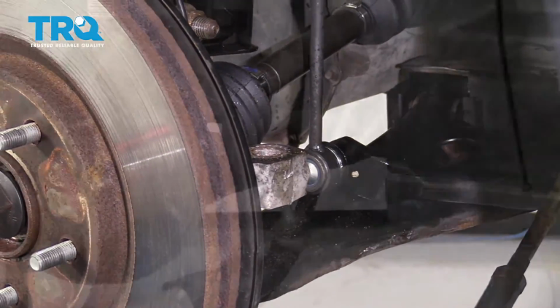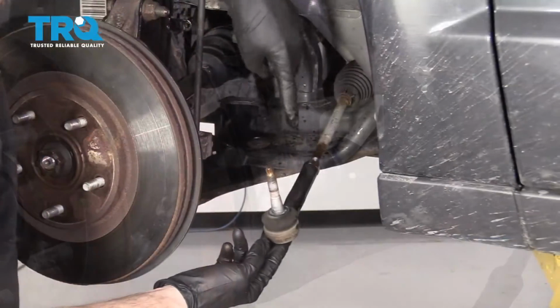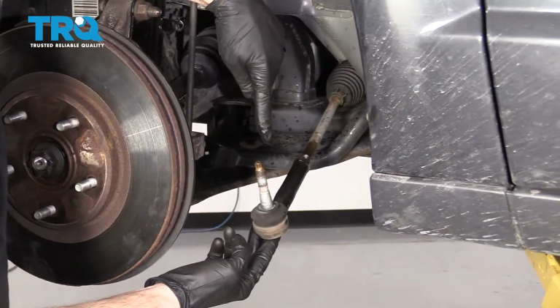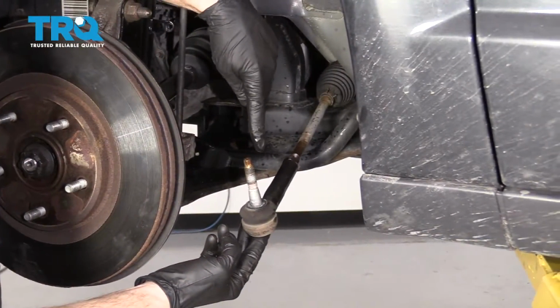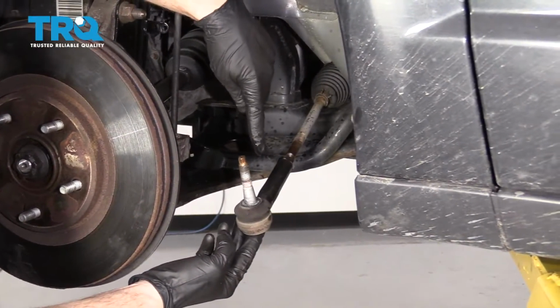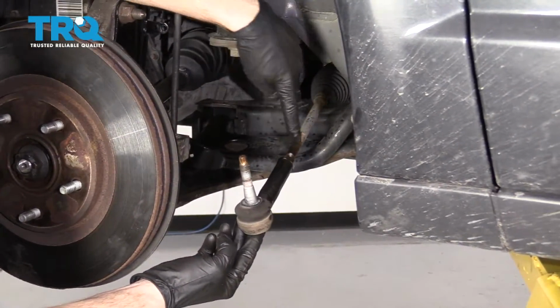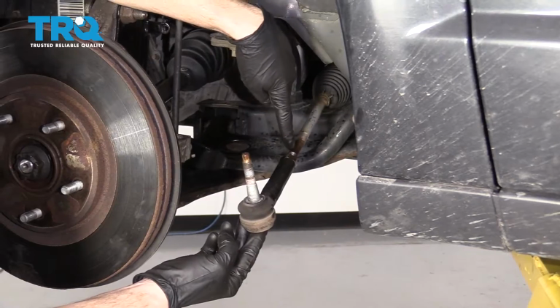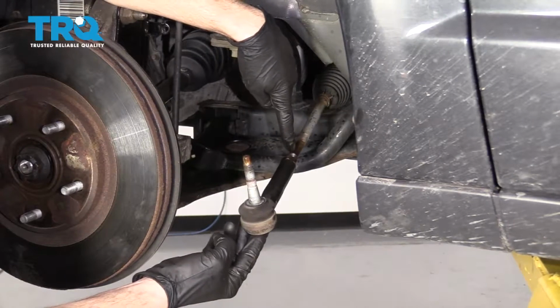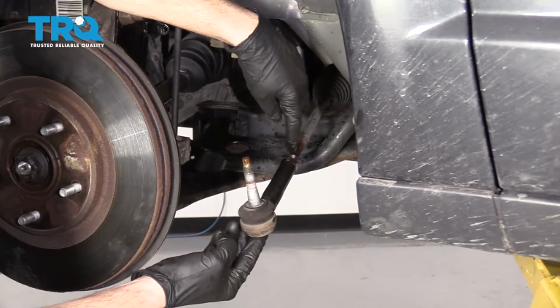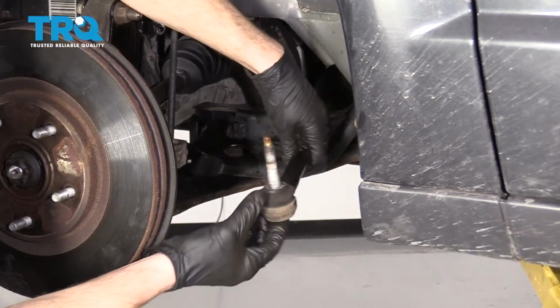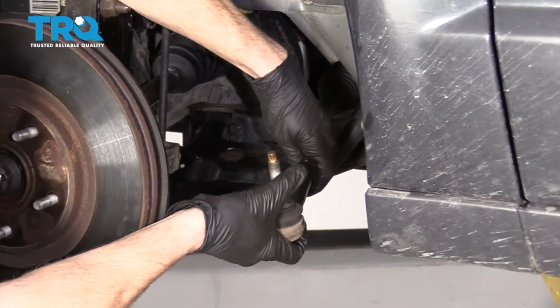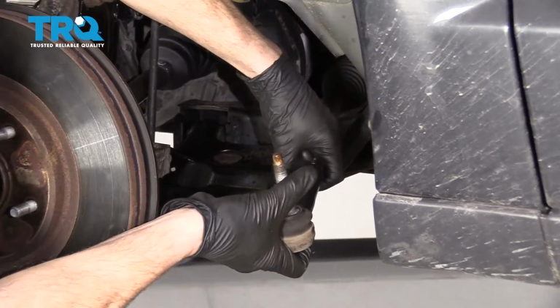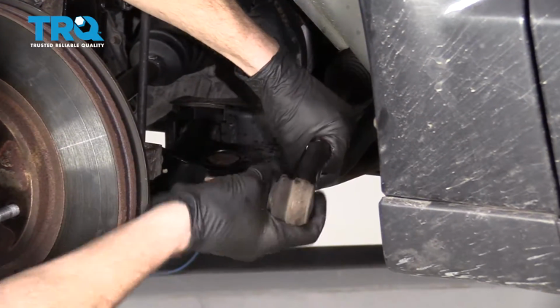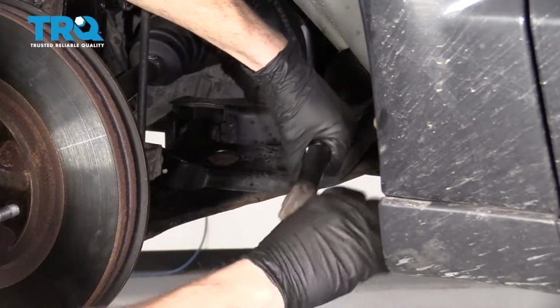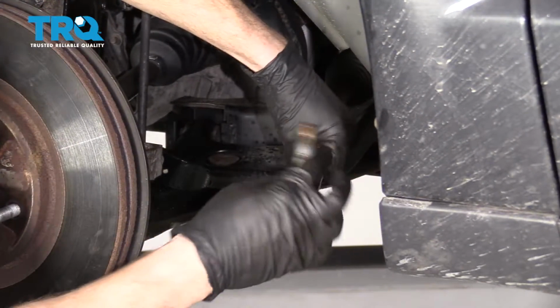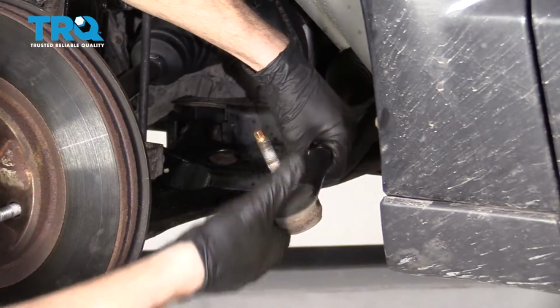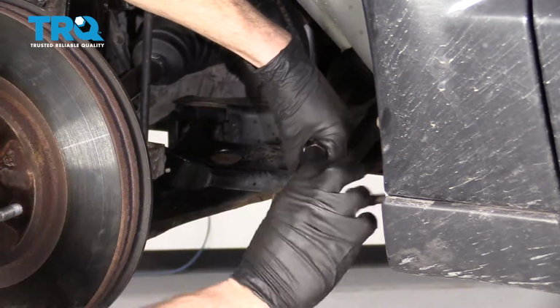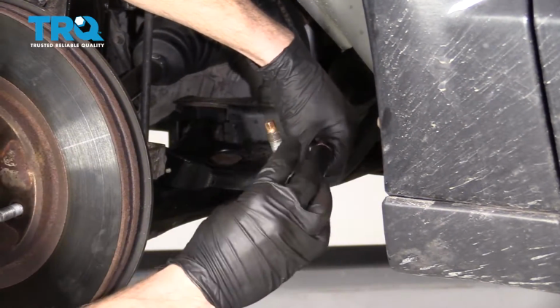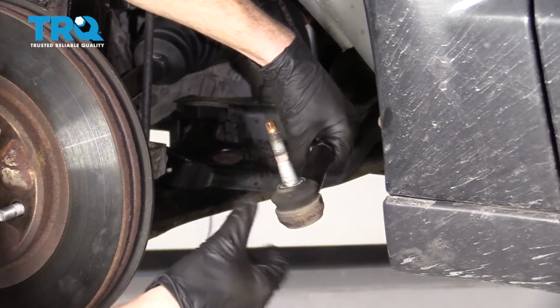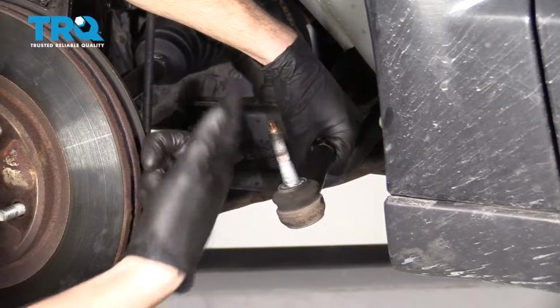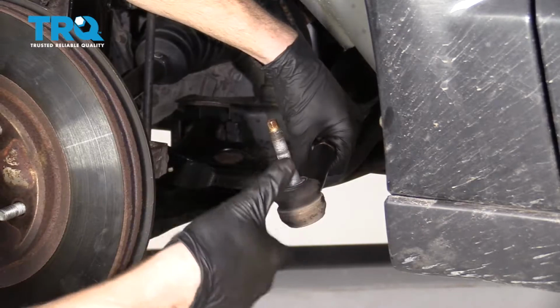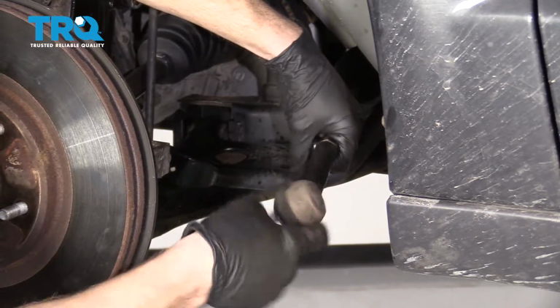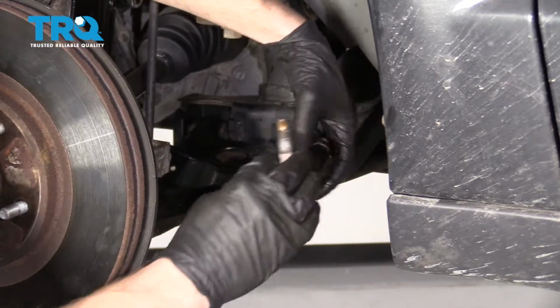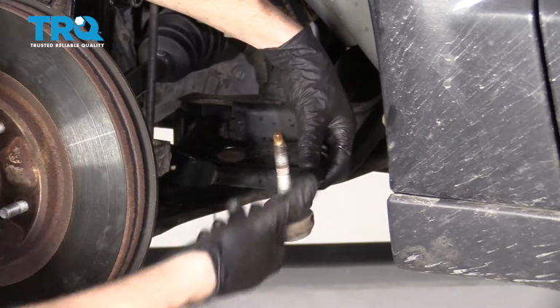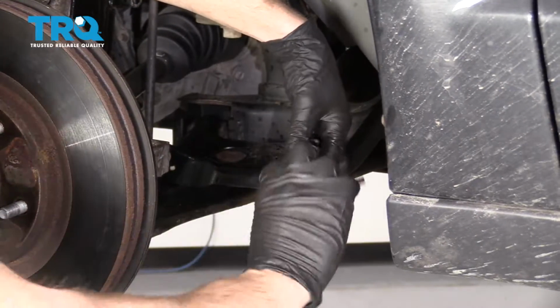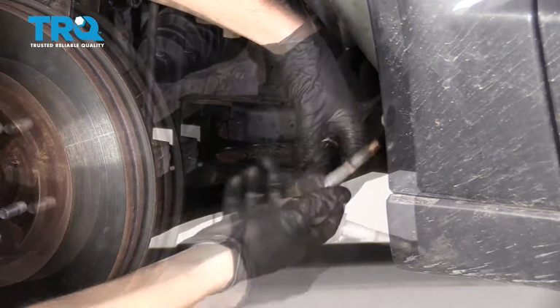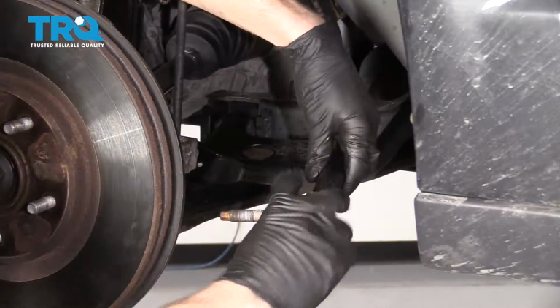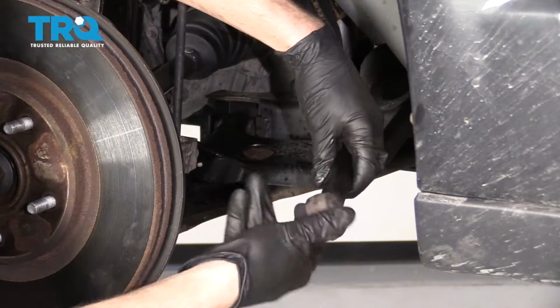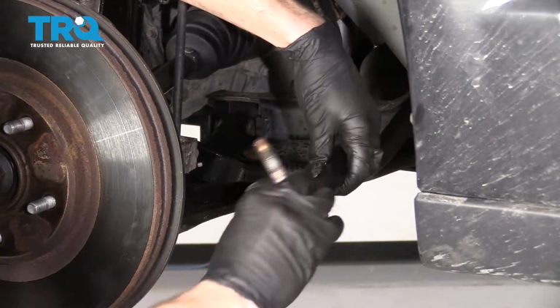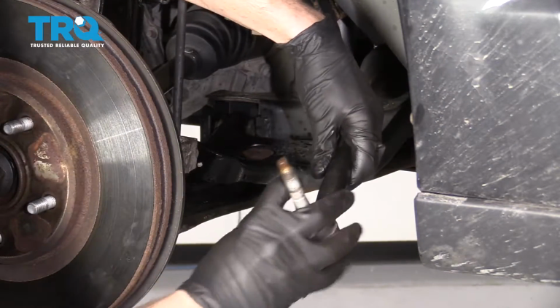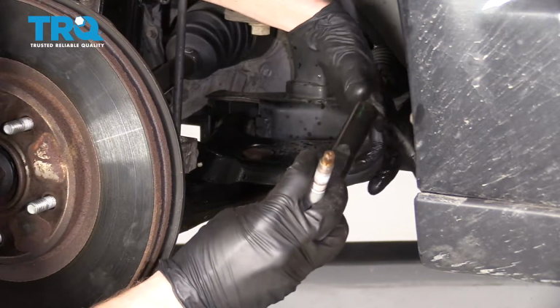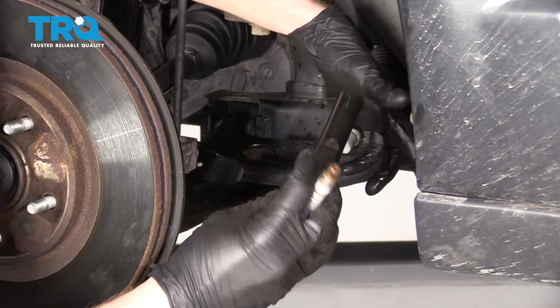Now it's time to unscrew the outer tie rod end from the inner tie rod. We're gonna count the turns — one, two, and so on — 21 total.